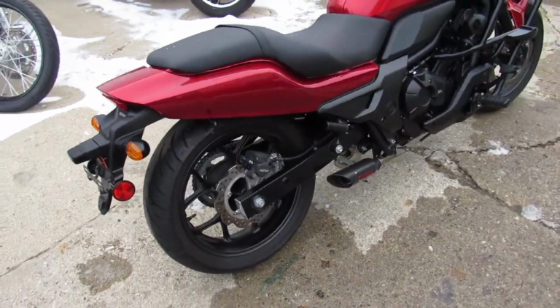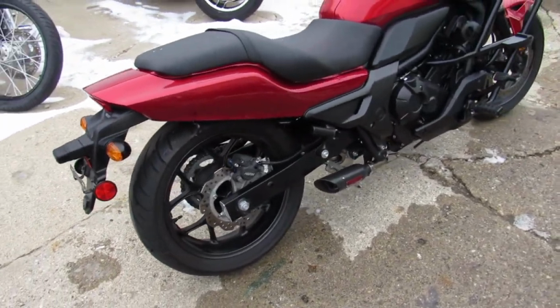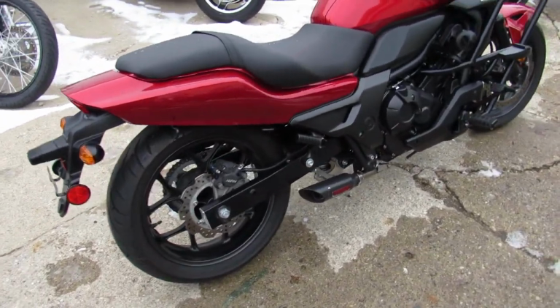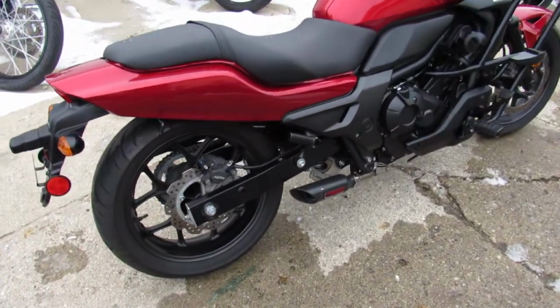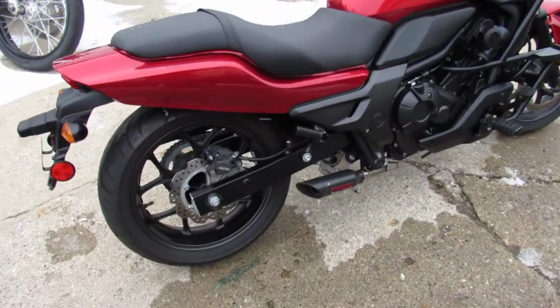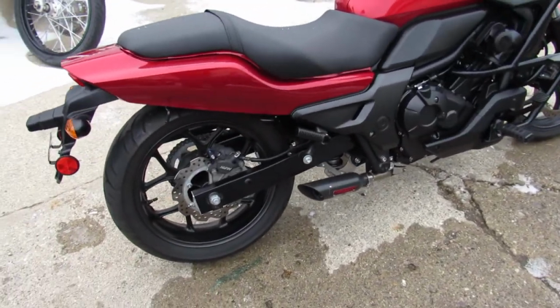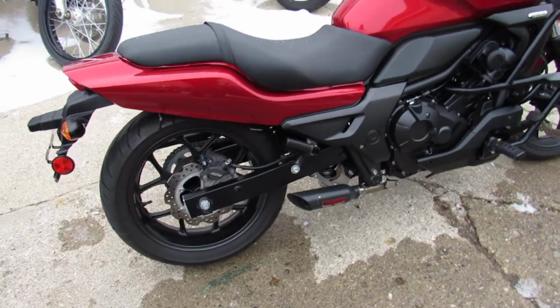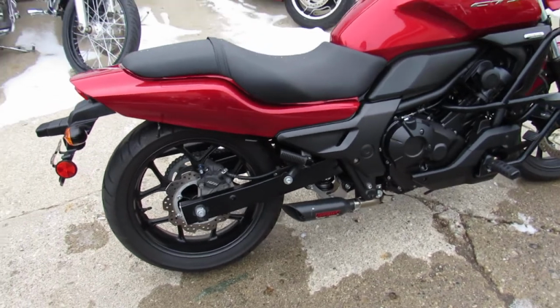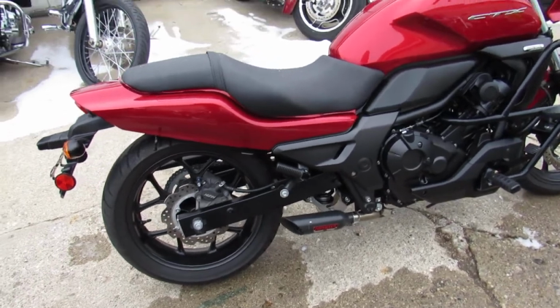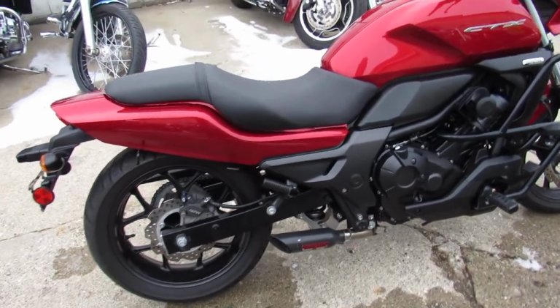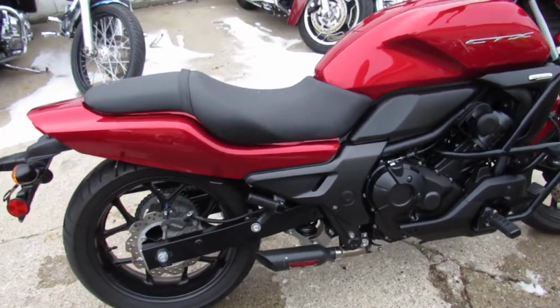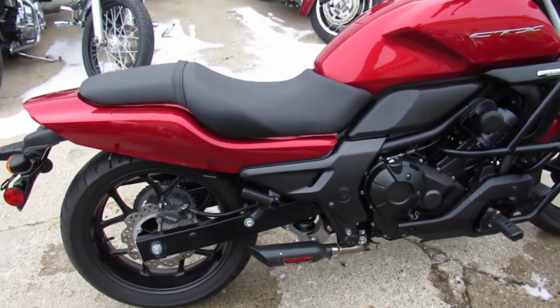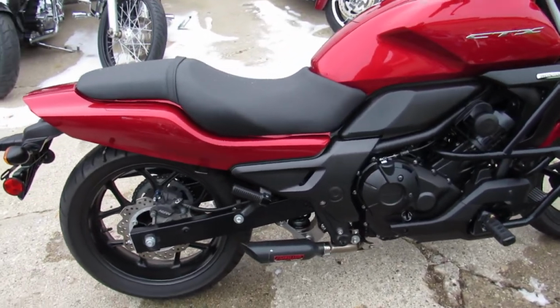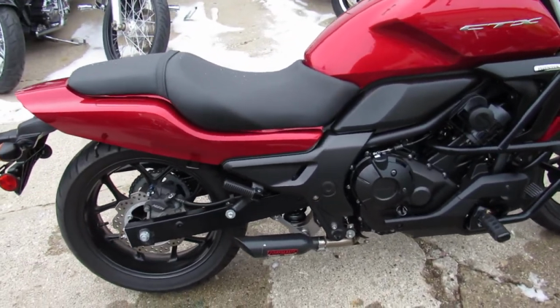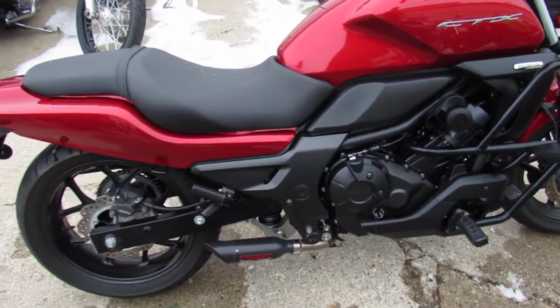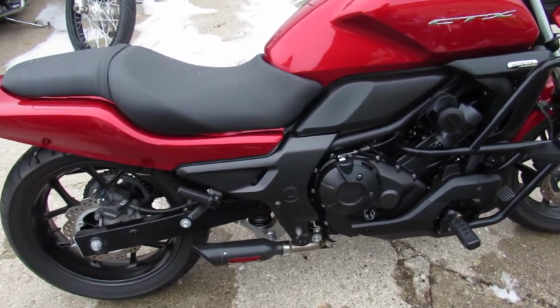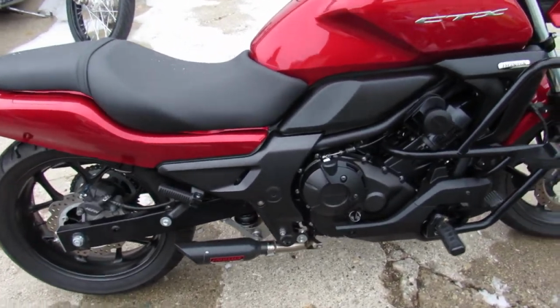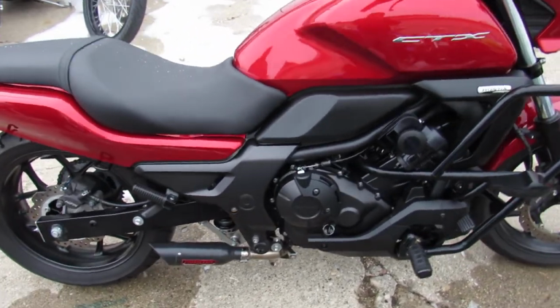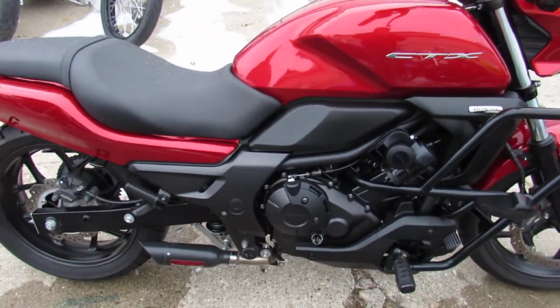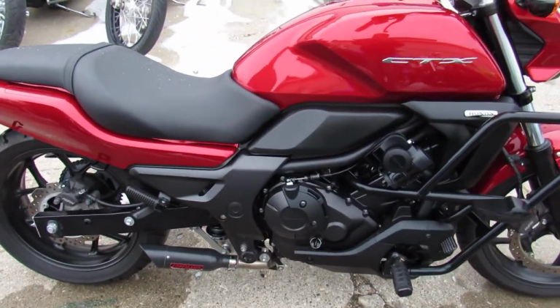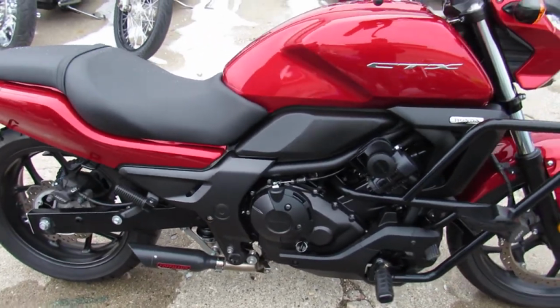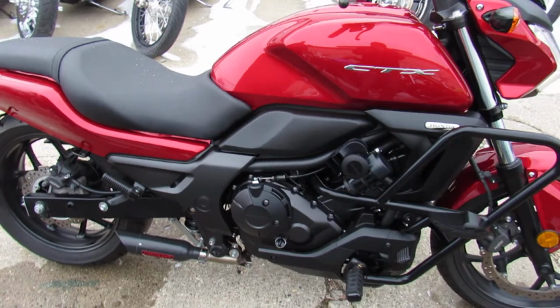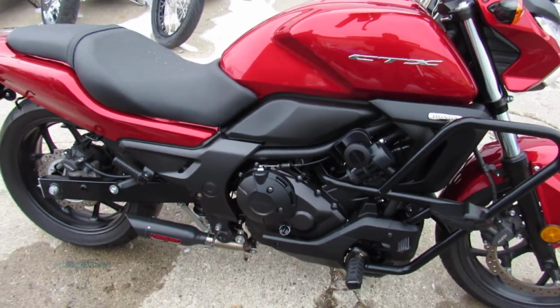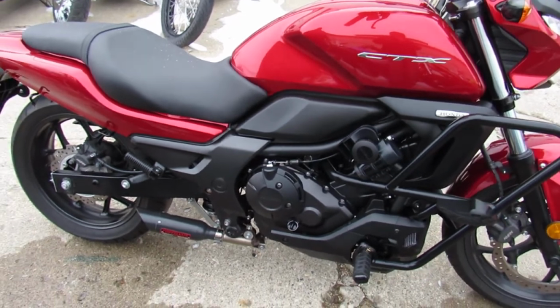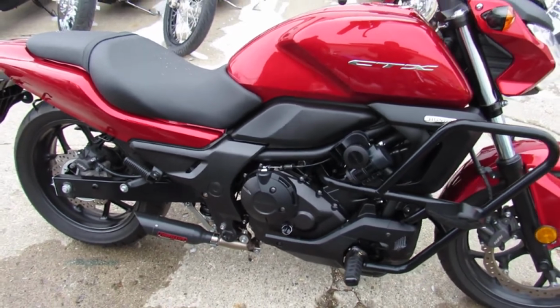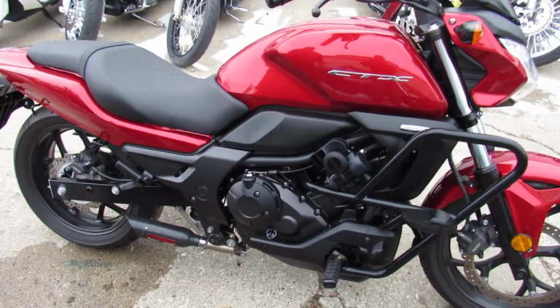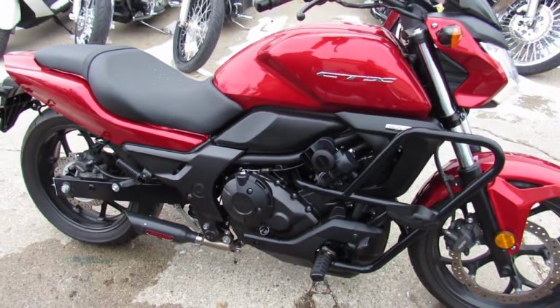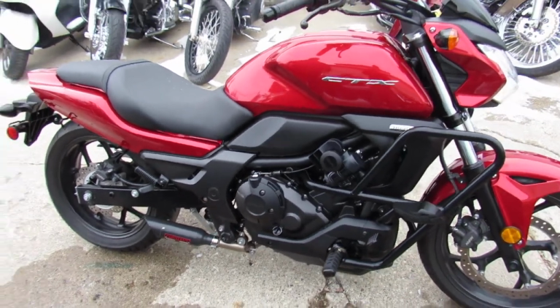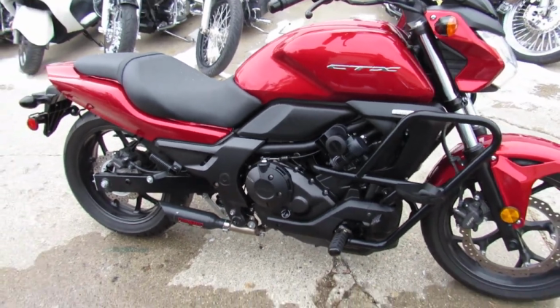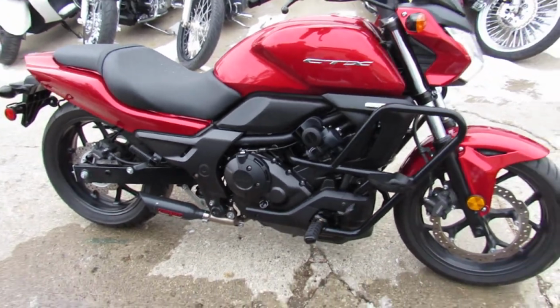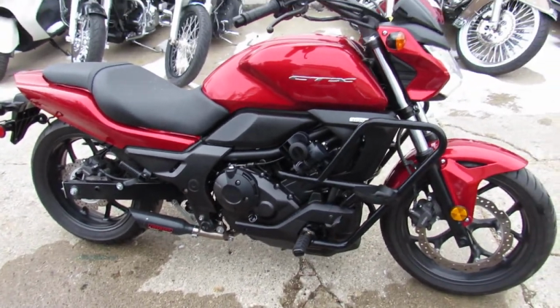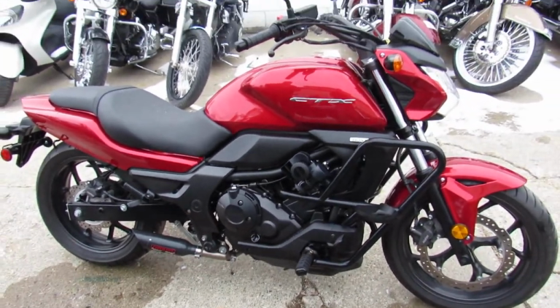It's a one owner, low mileage, certified, warrantied CTX. That's perfect — you can't go wrong. Give us a call at 810-648-9500.